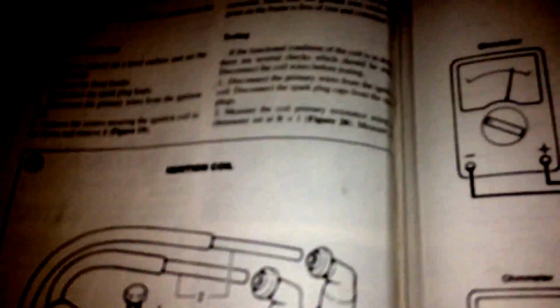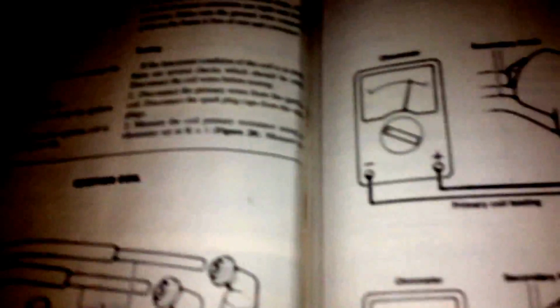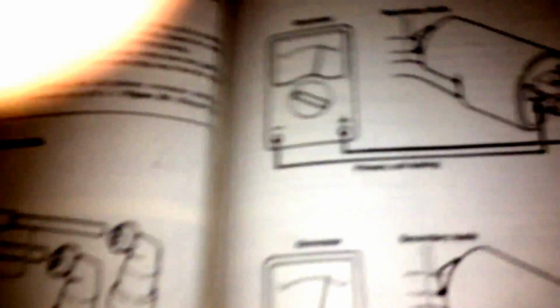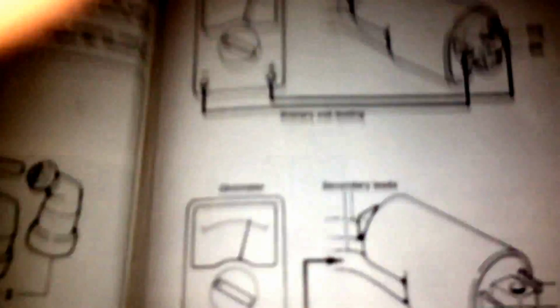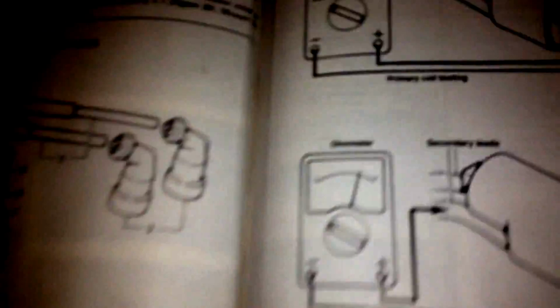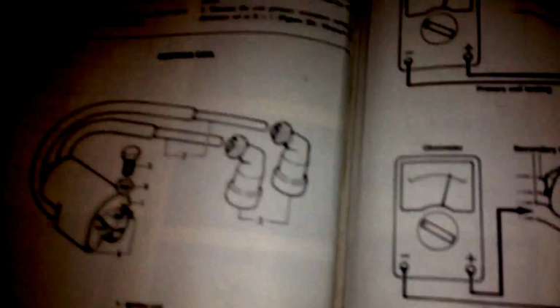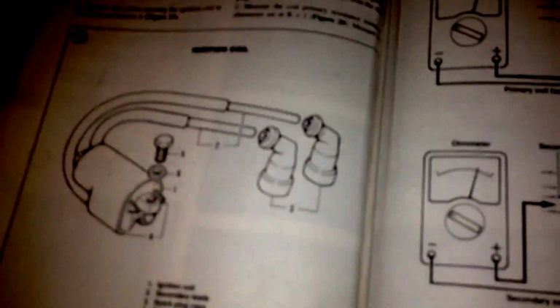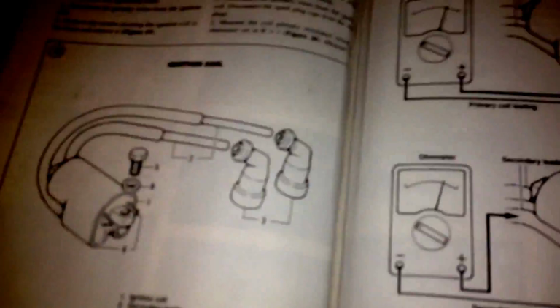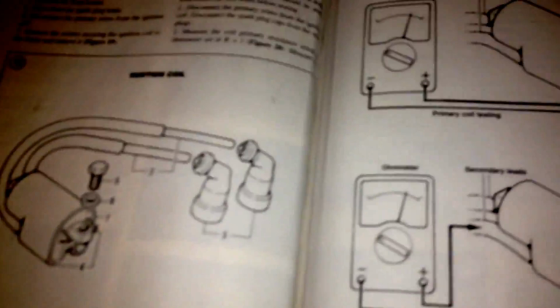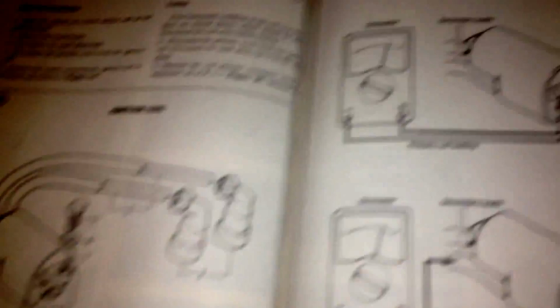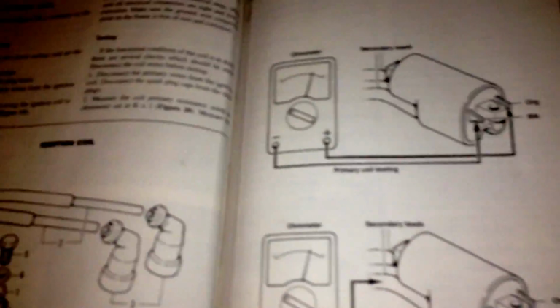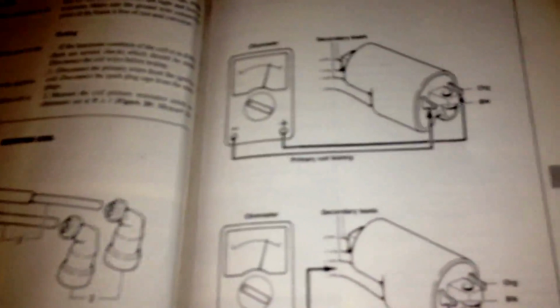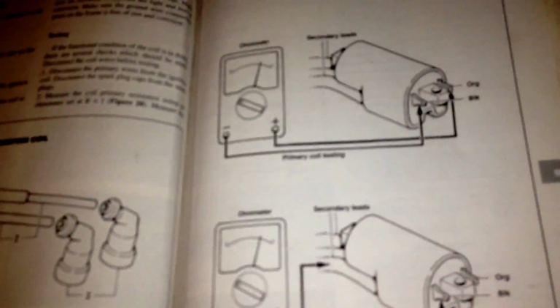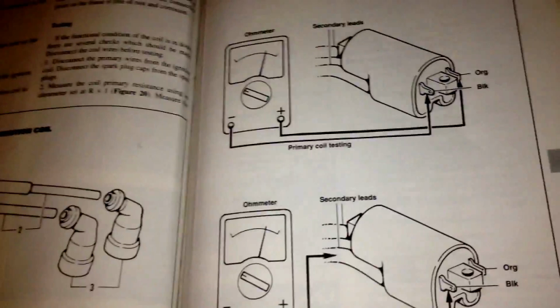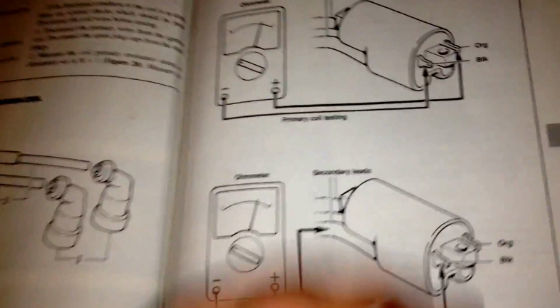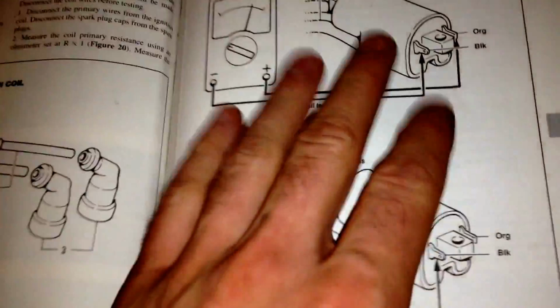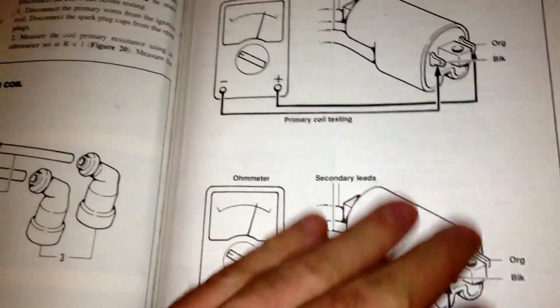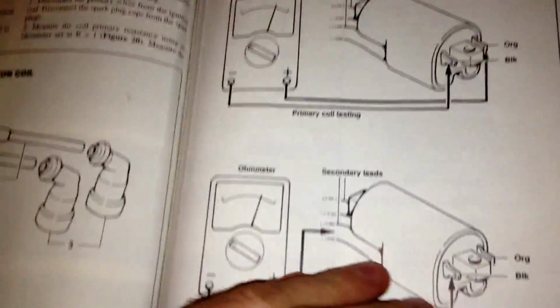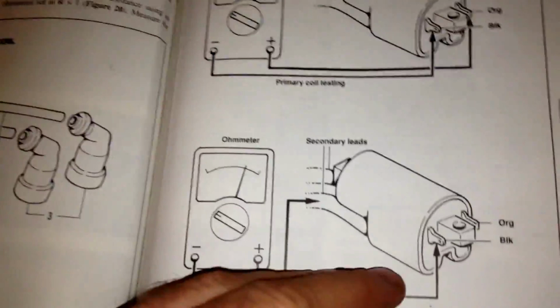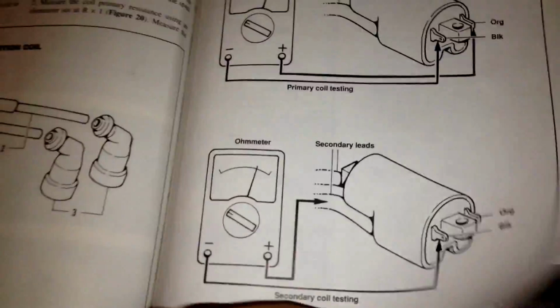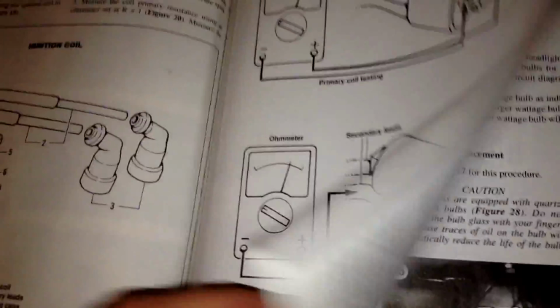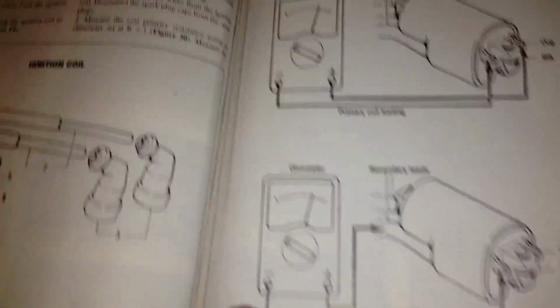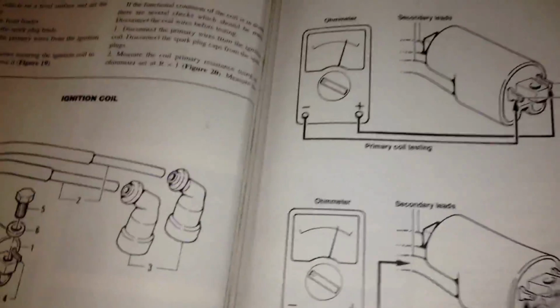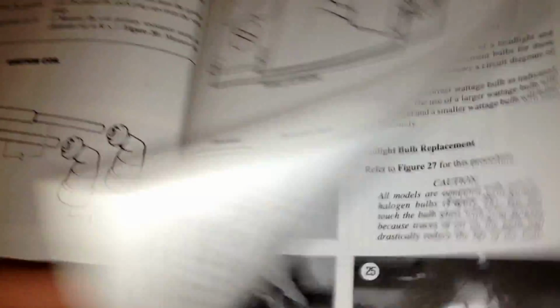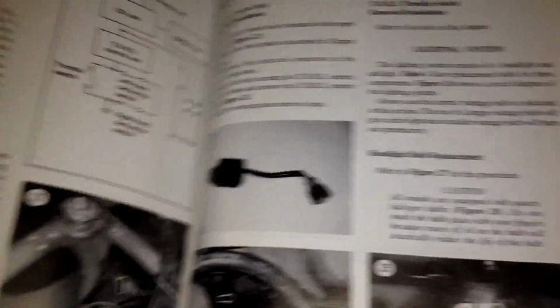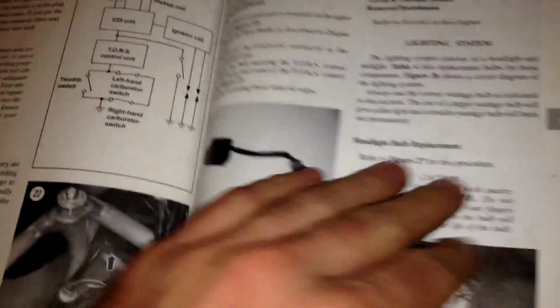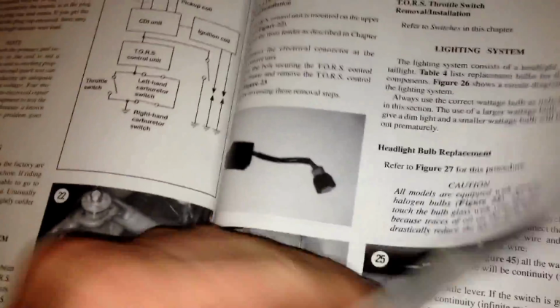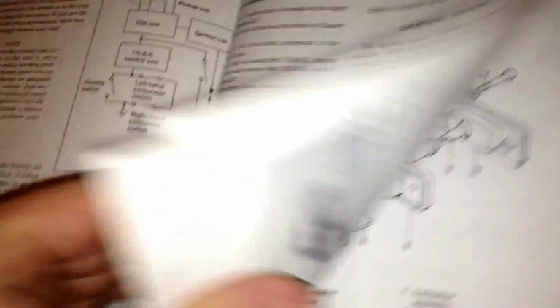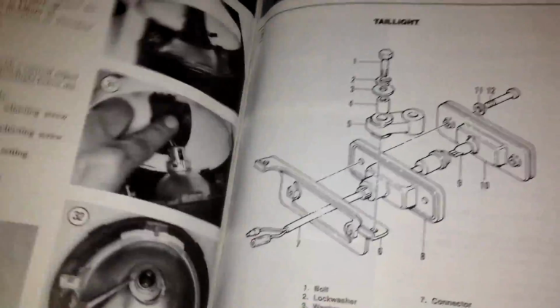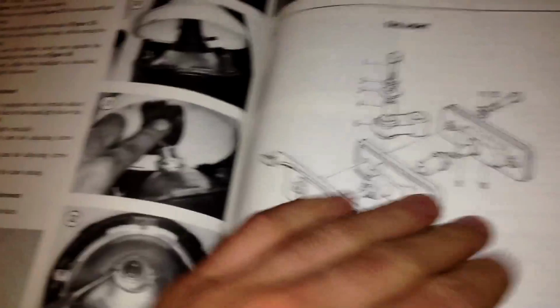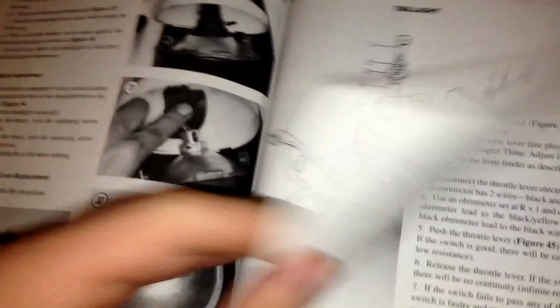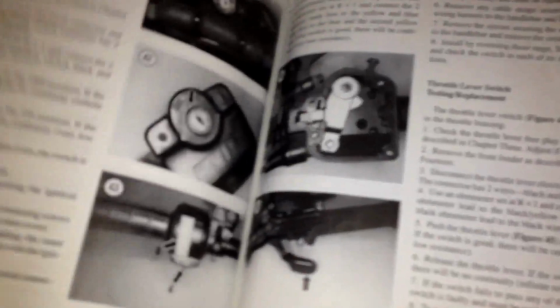I got my Bible here — I just want to show you guys the numbers I'm getting when I'm checking the primary and secondary leads on my ignition coil, and see what you guys thought.